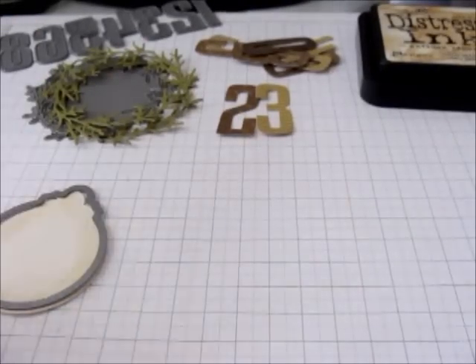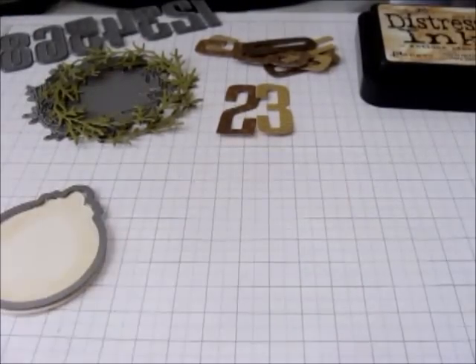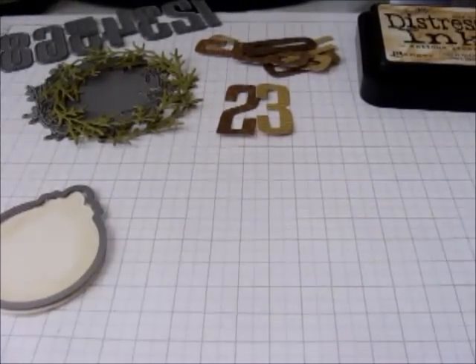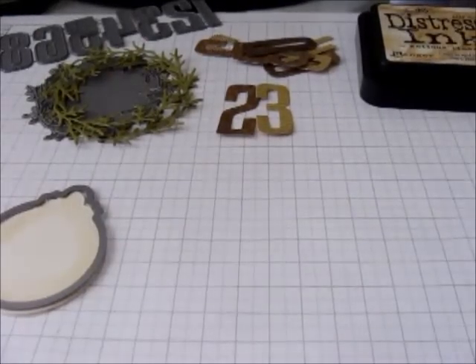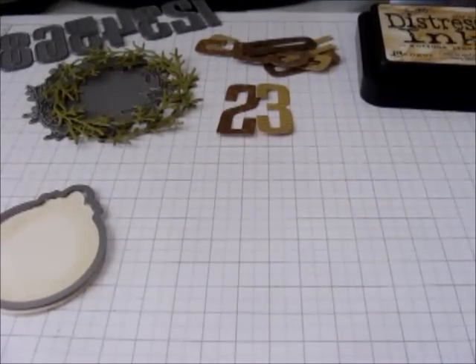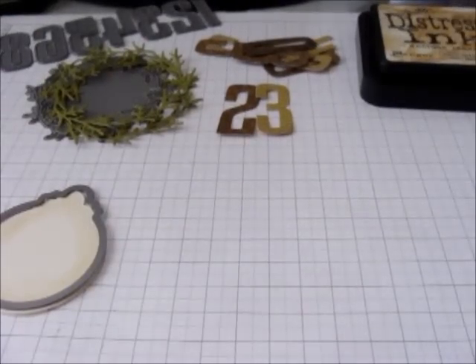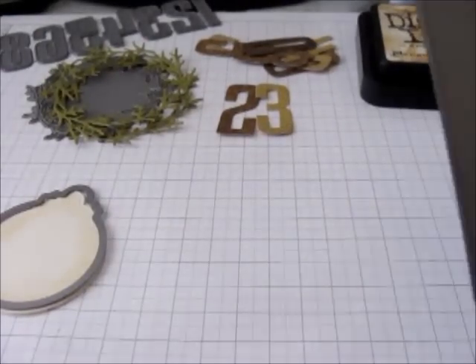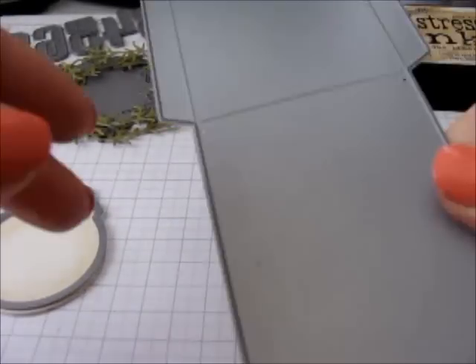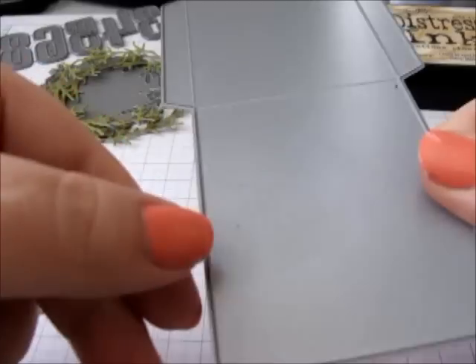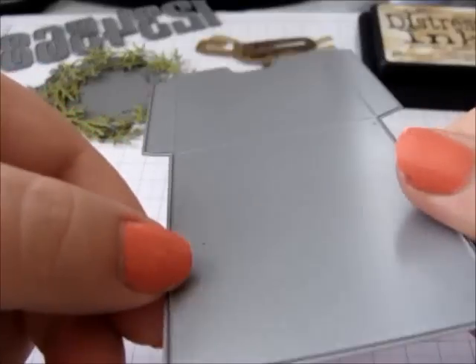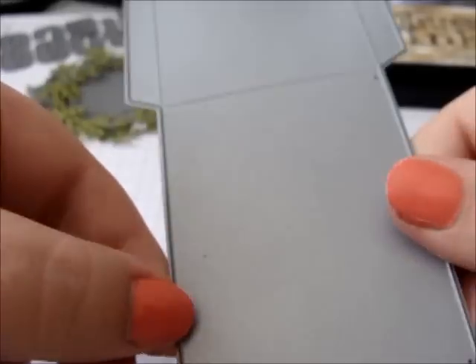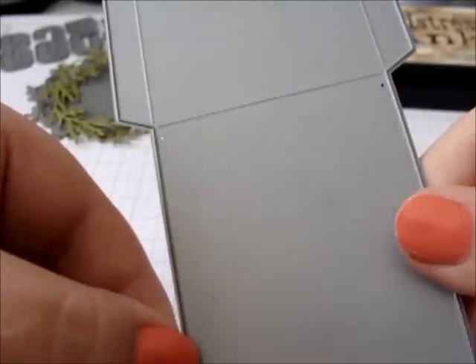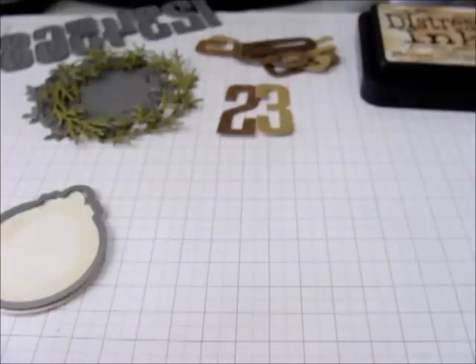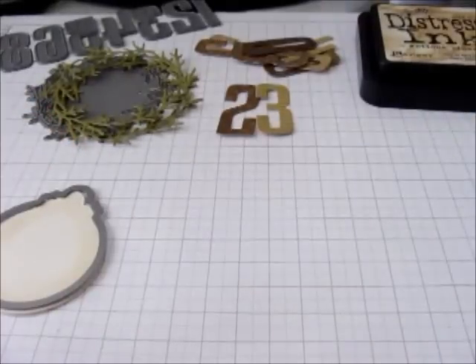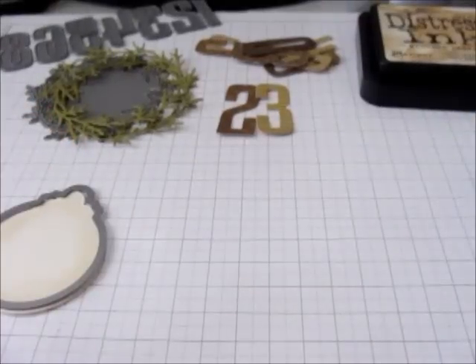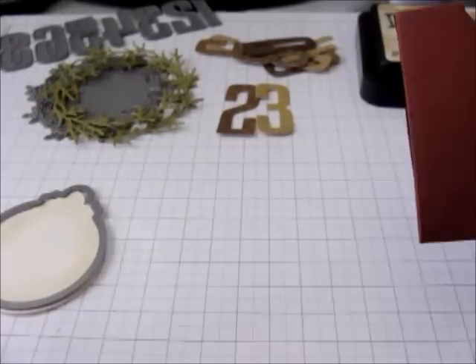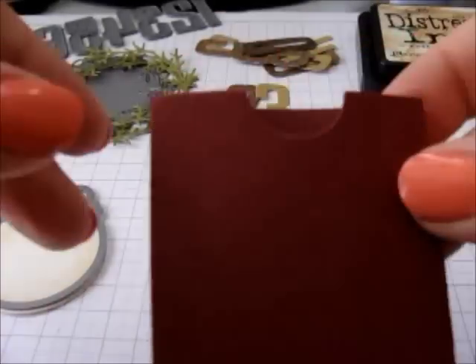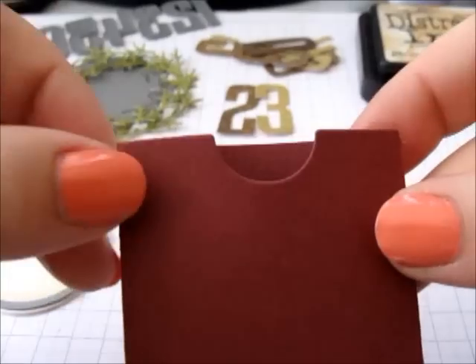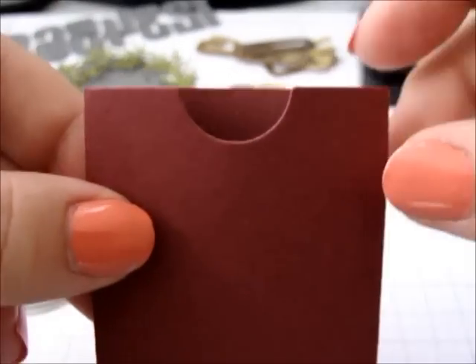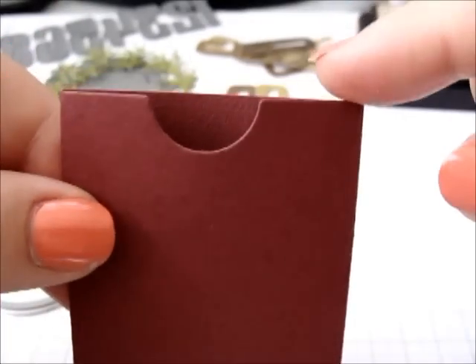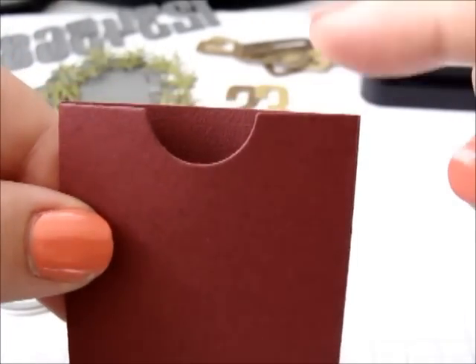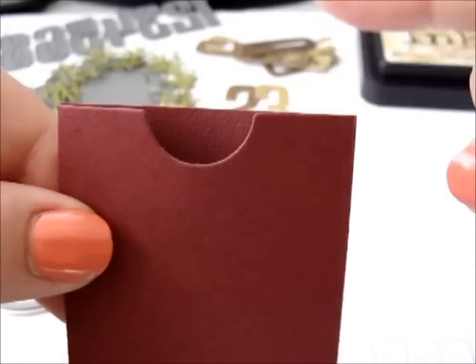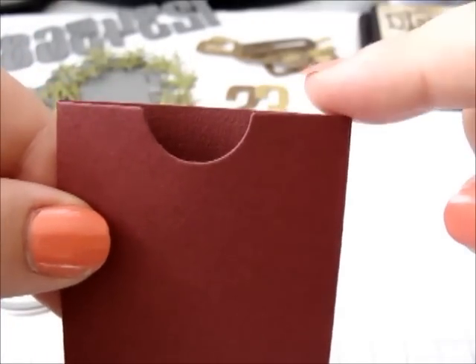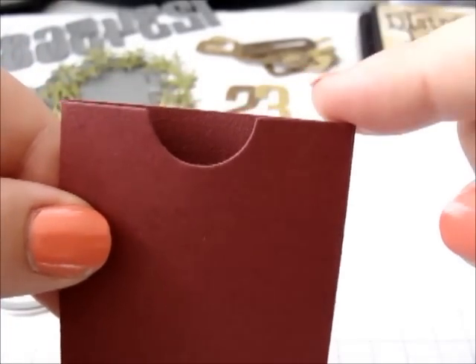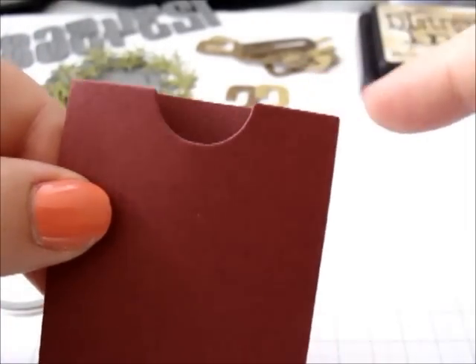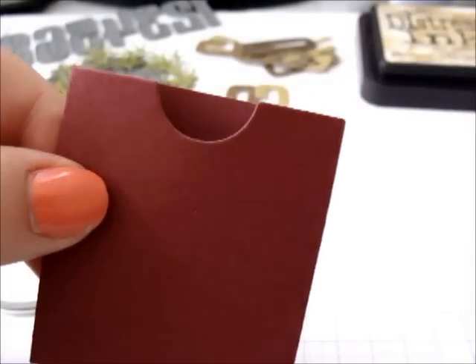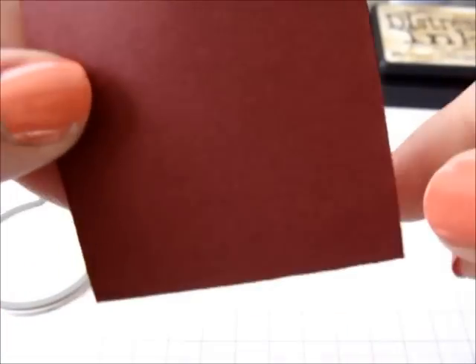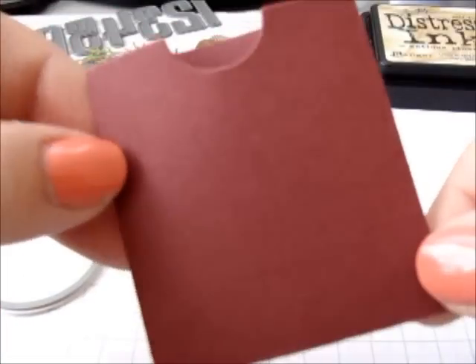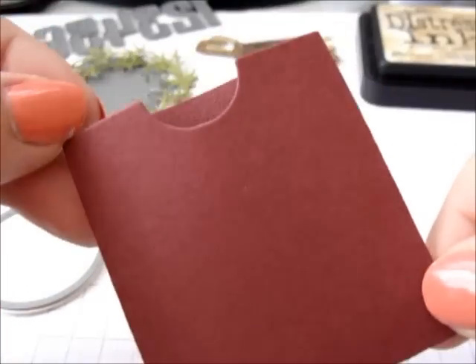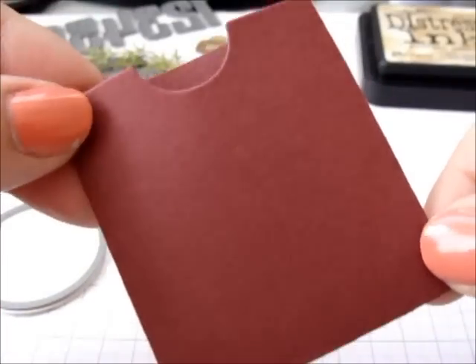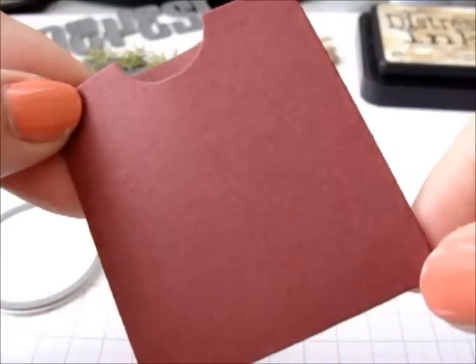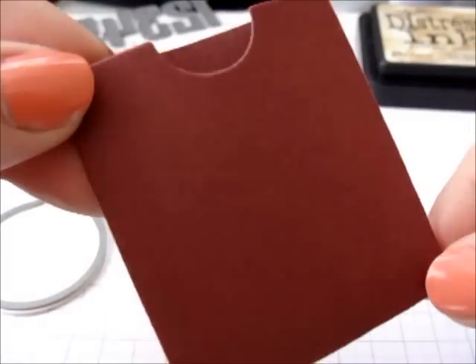To begin with I've used a vertical gift card pocket and I have cut that out of red card stock. There will be a little extra piece at the top here and I've just snipped that off because I didn't need it.